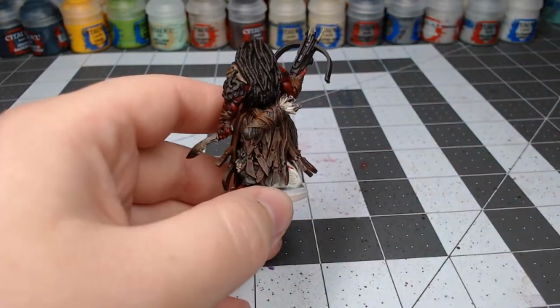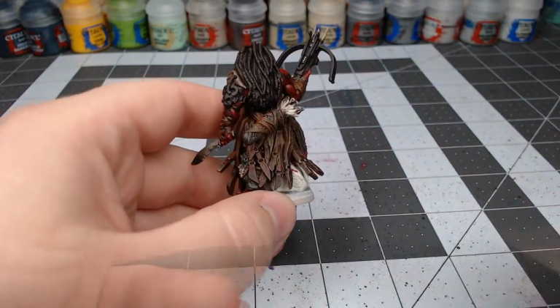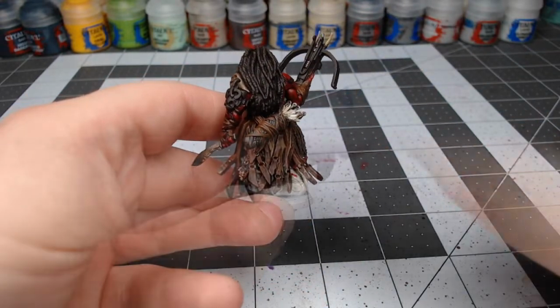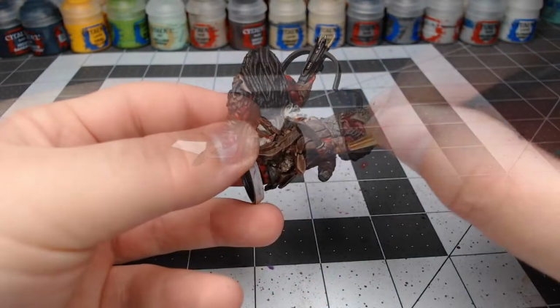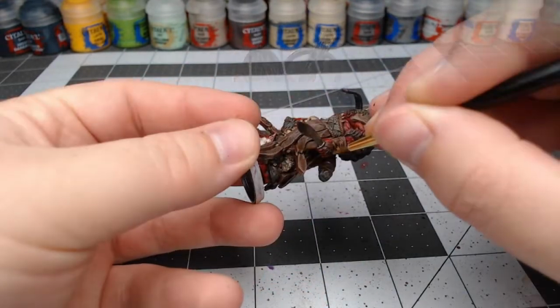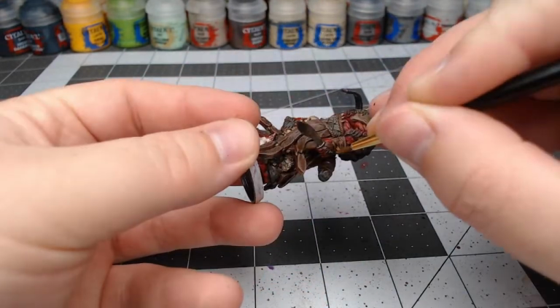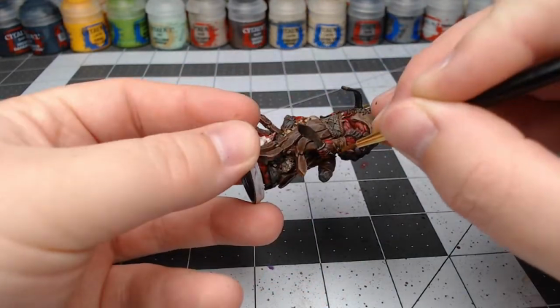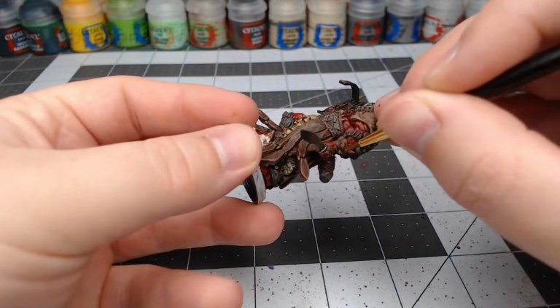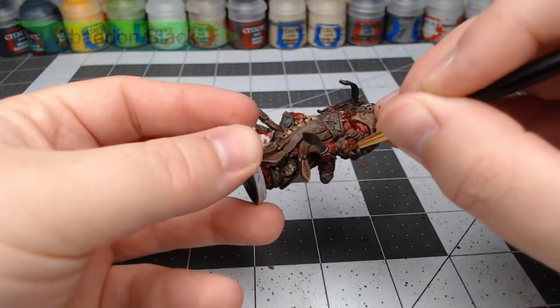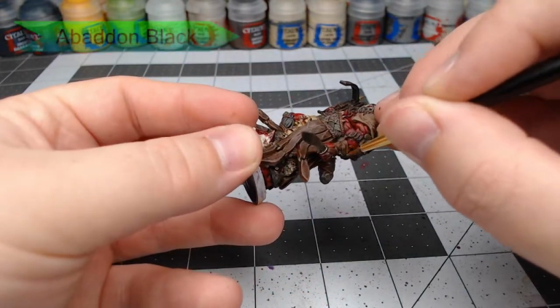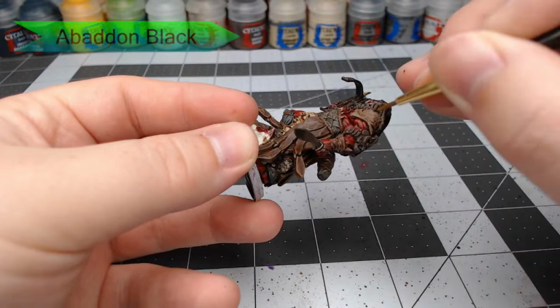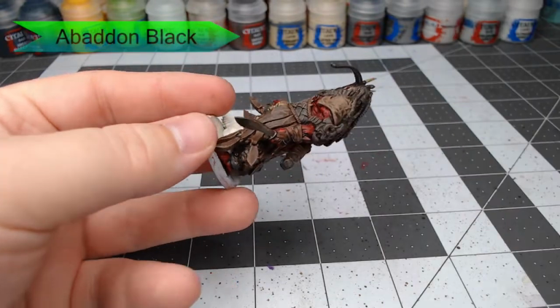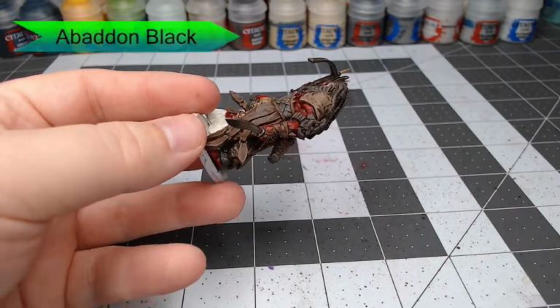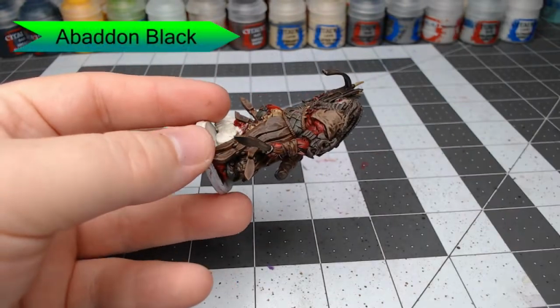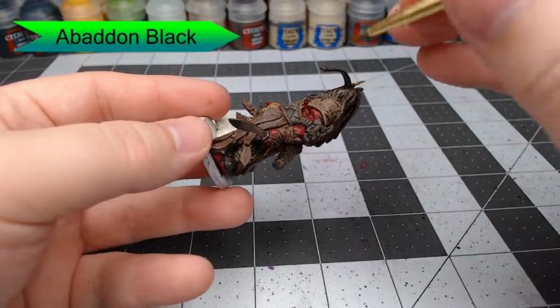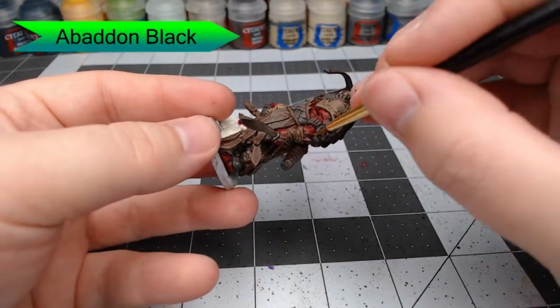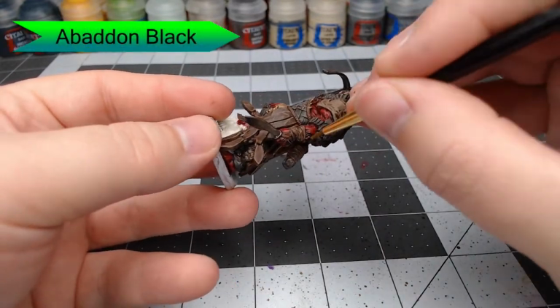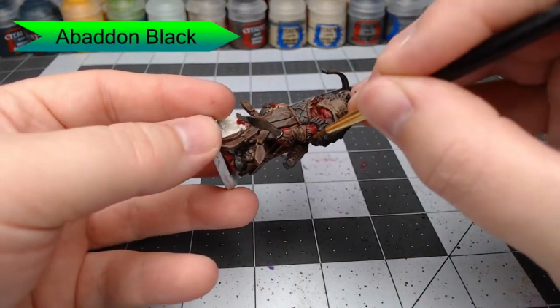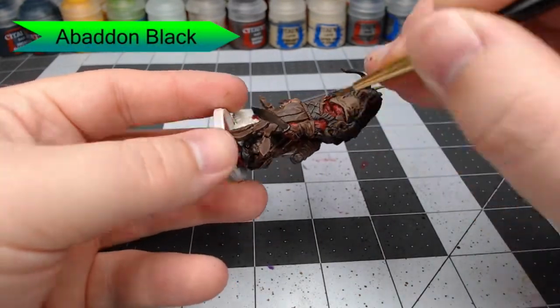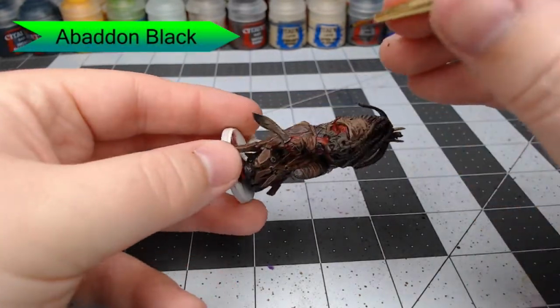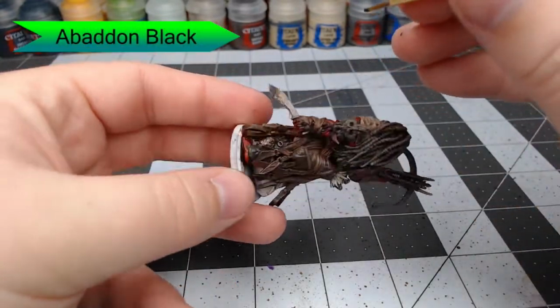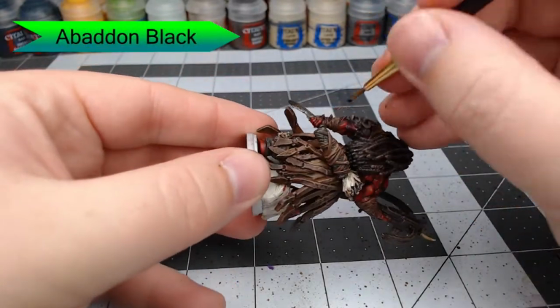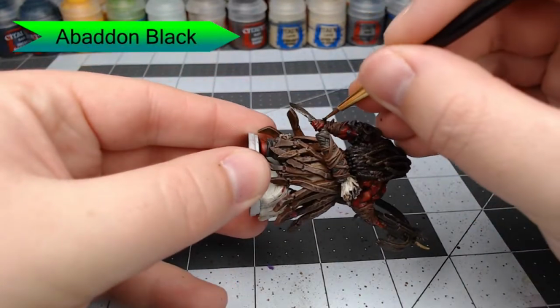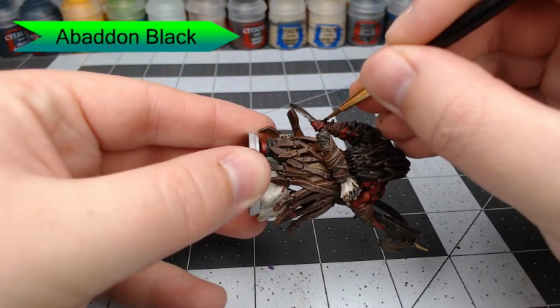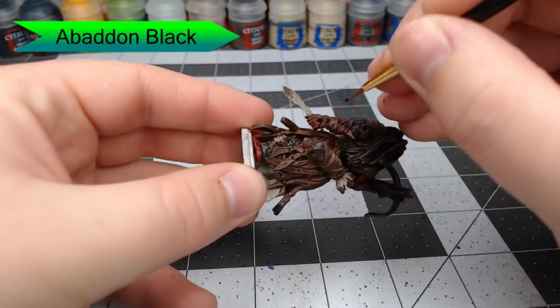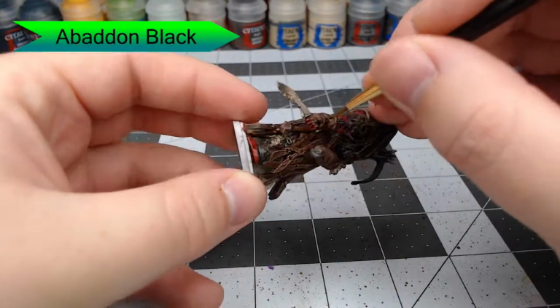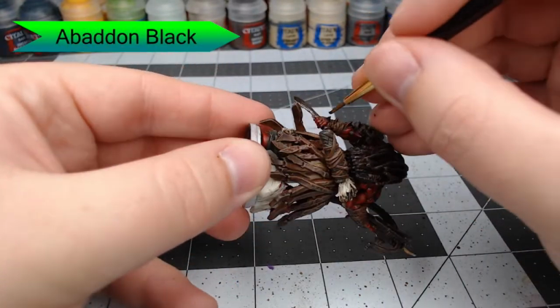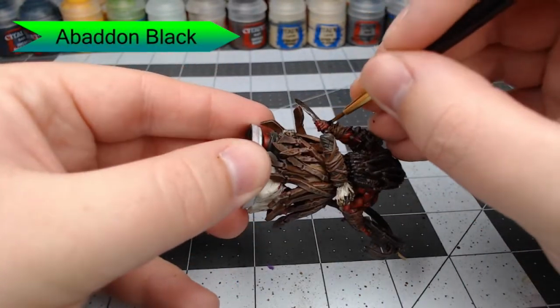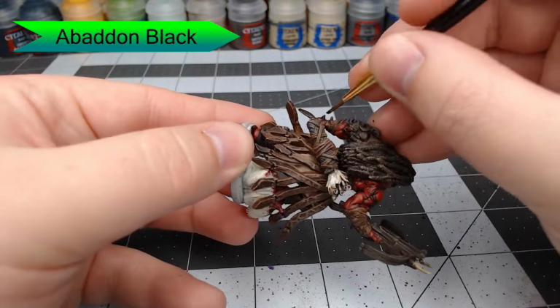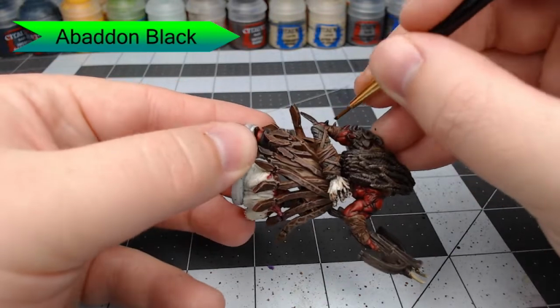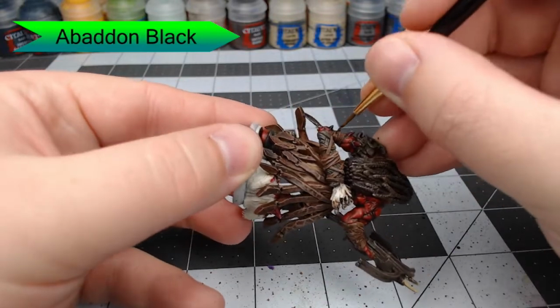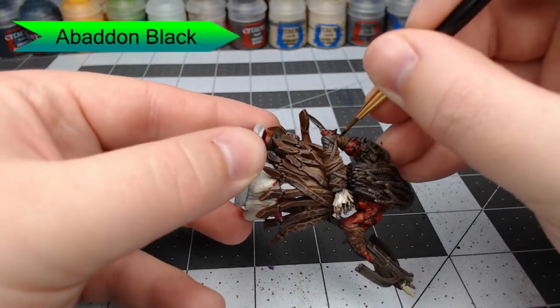With that all done, we're going to take Abaddon Black and paint the different spikes coming out of his left arm. You'll also want to paint the feathers that are on the arrows coming out of his pouch on the back.